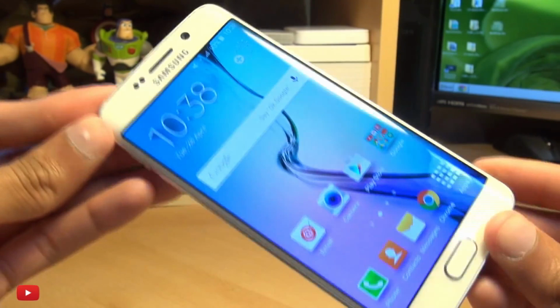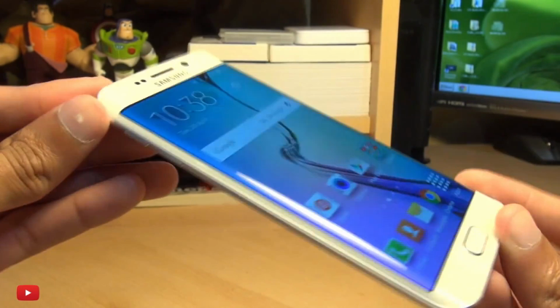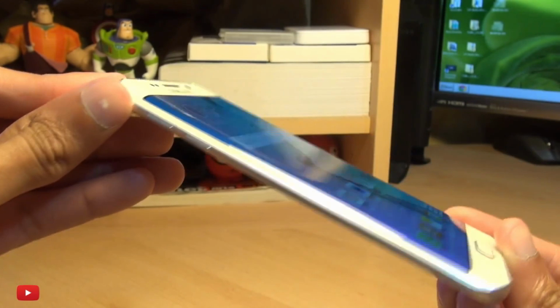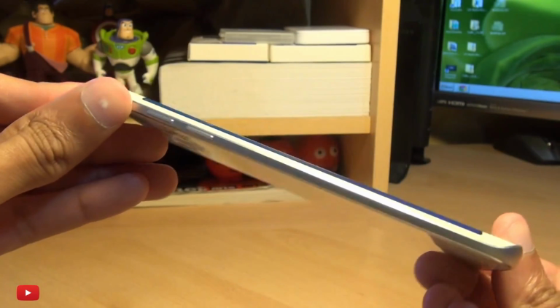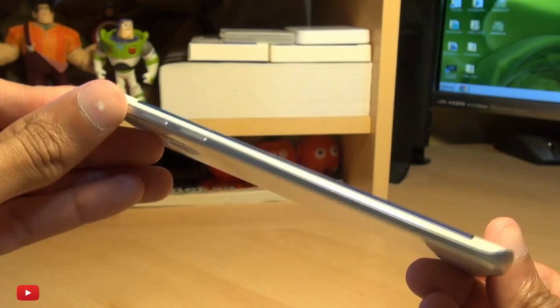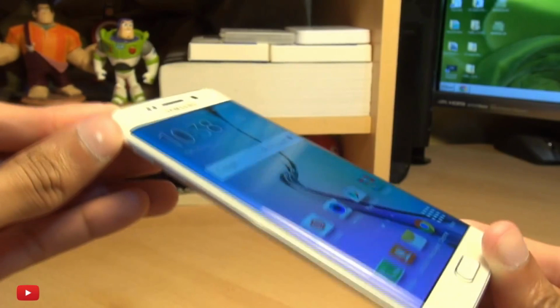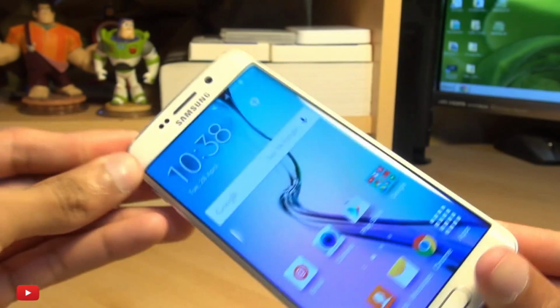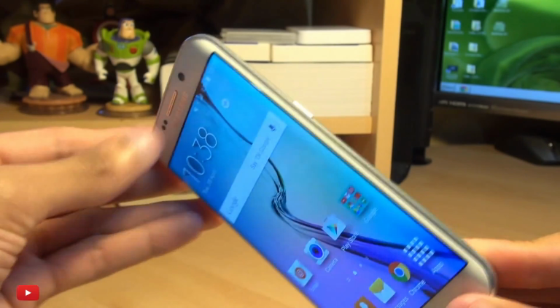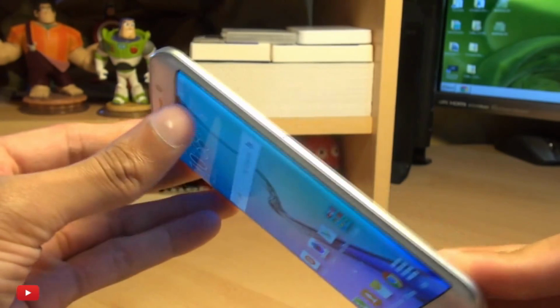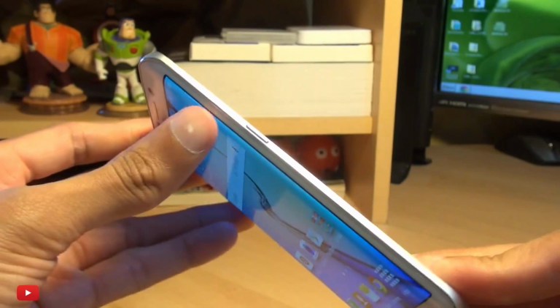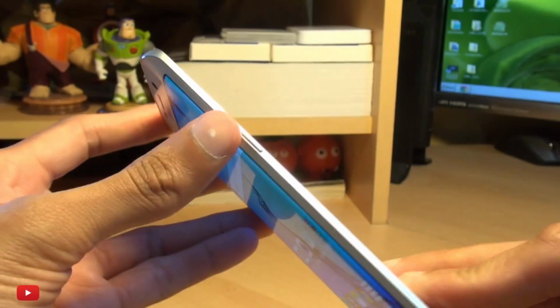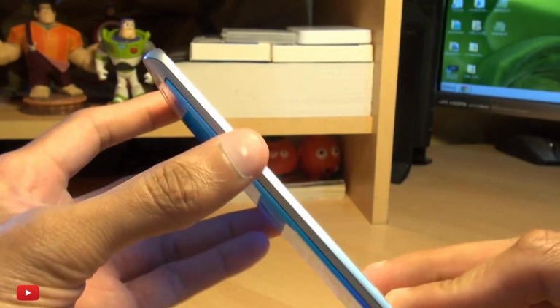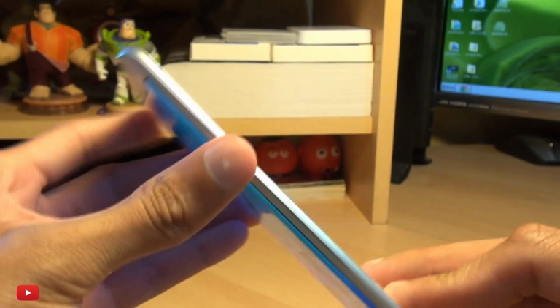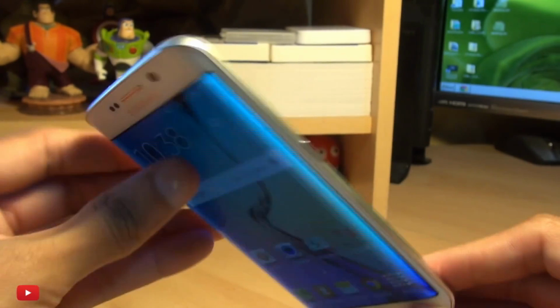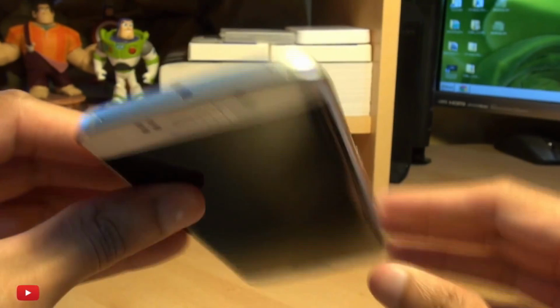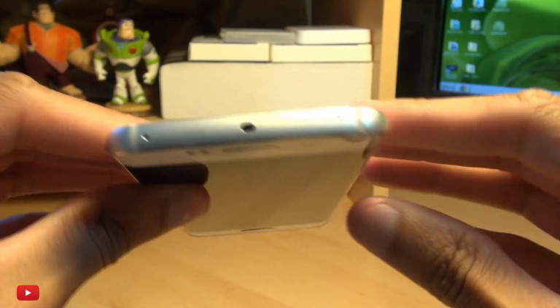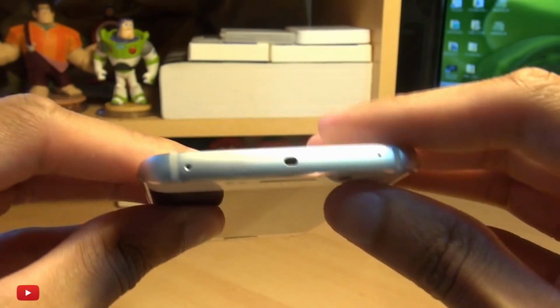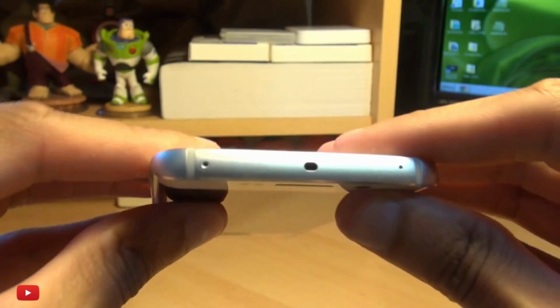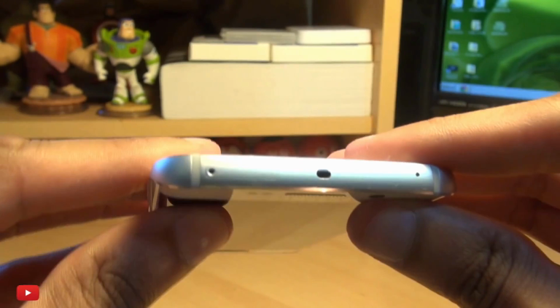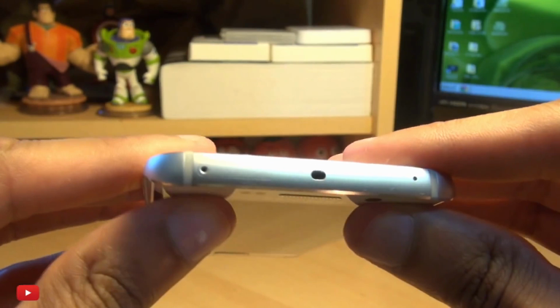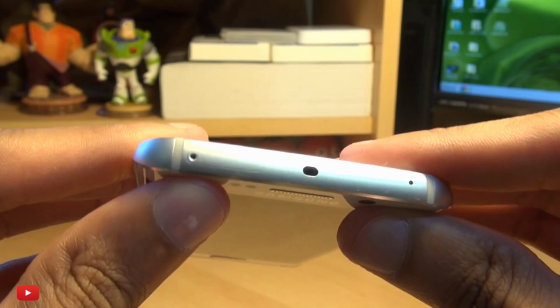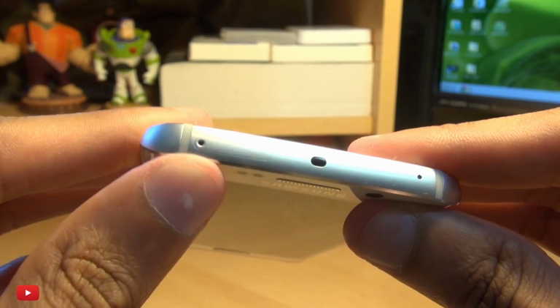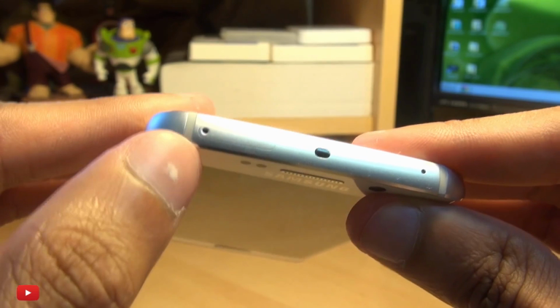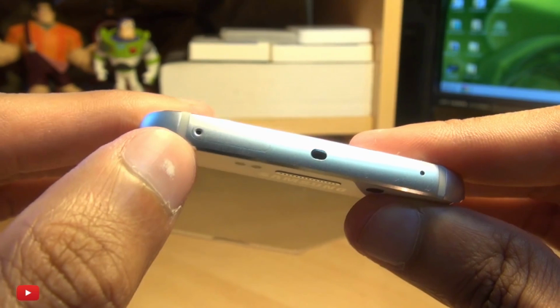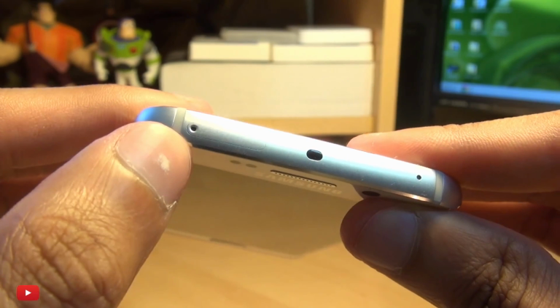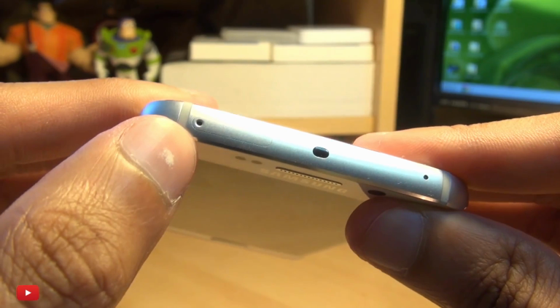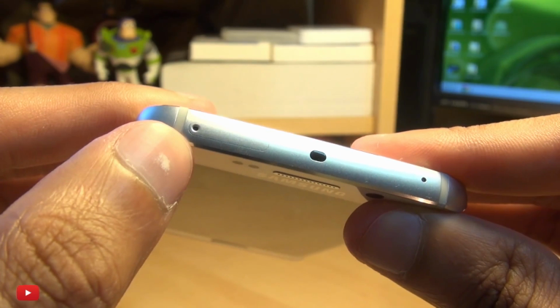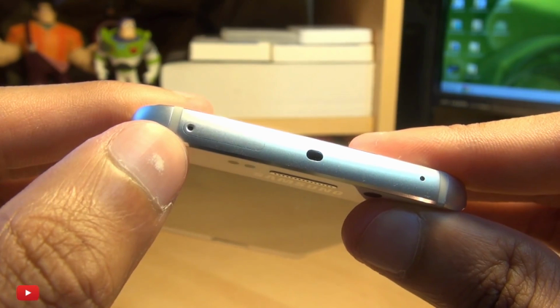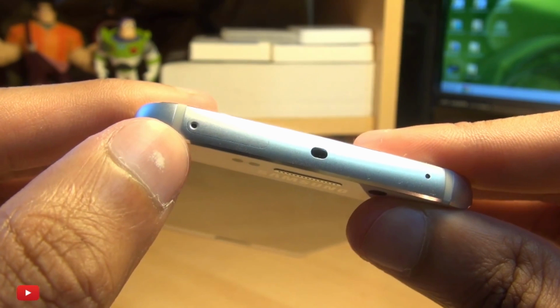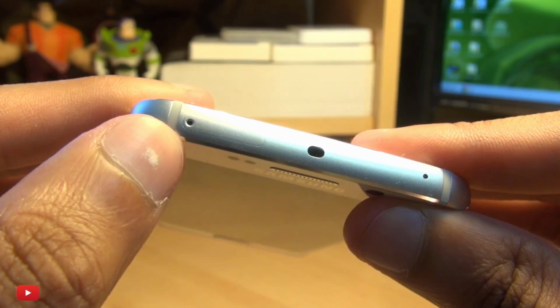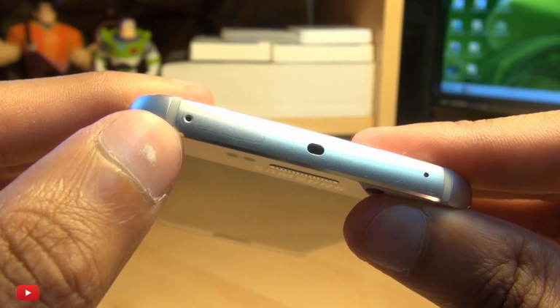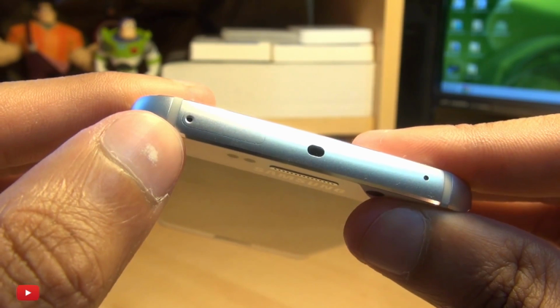Now the SIM card tray is not on the left or the right hand side of the device, it's actually along the top of the unit here. You can see a small pinhole along the left hand side of the device.